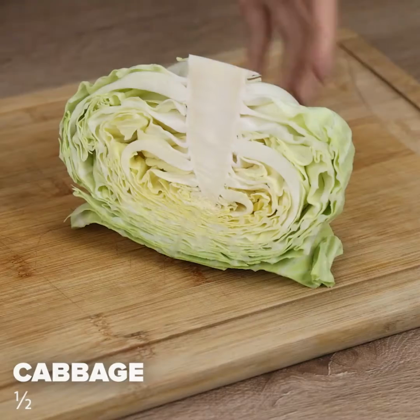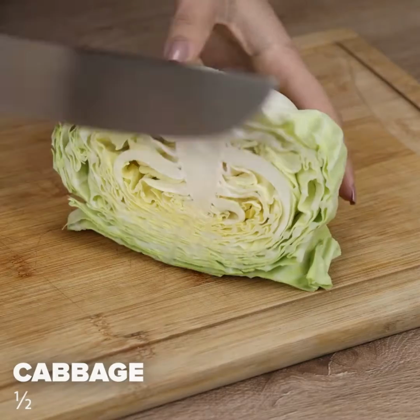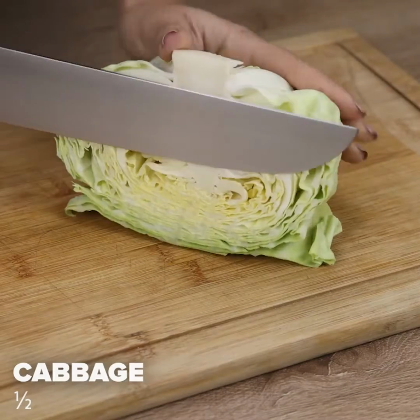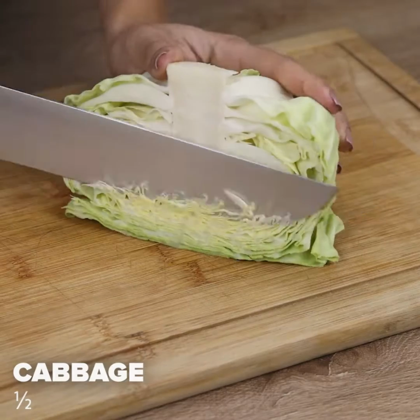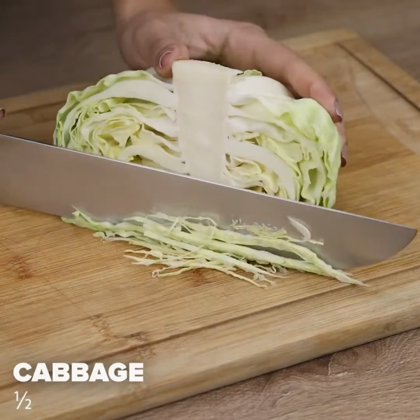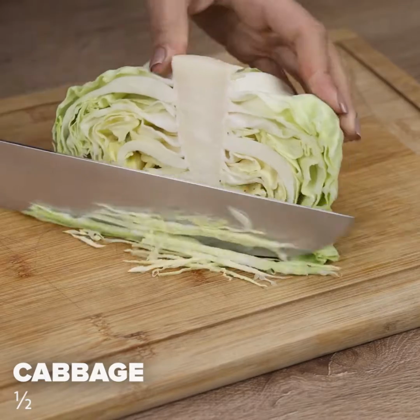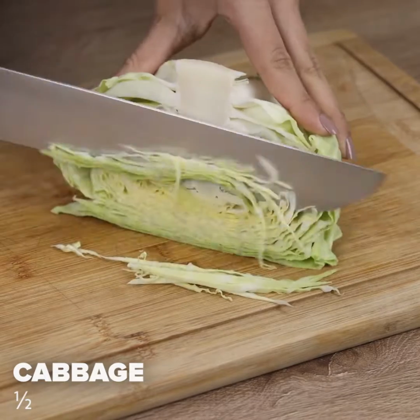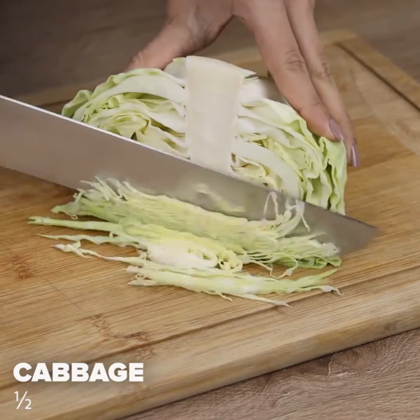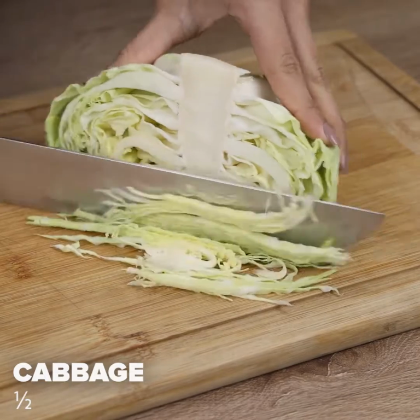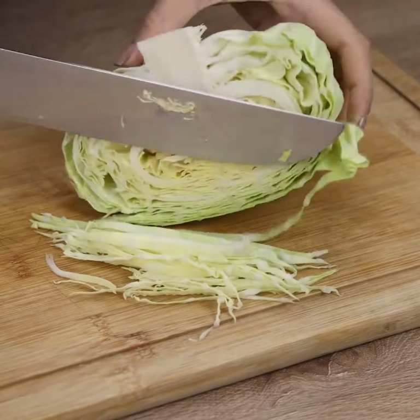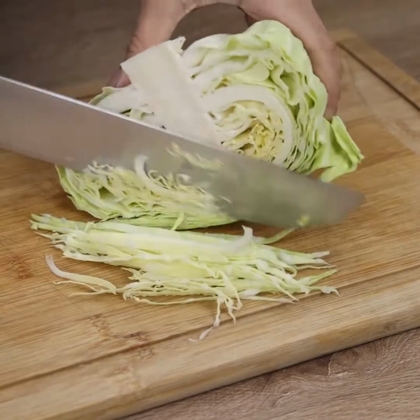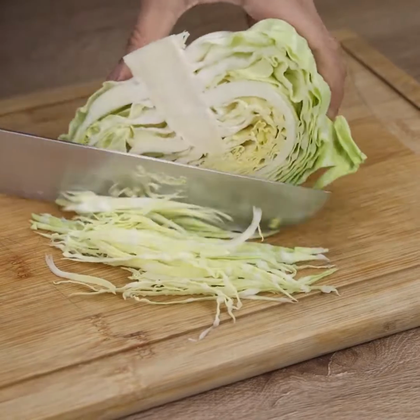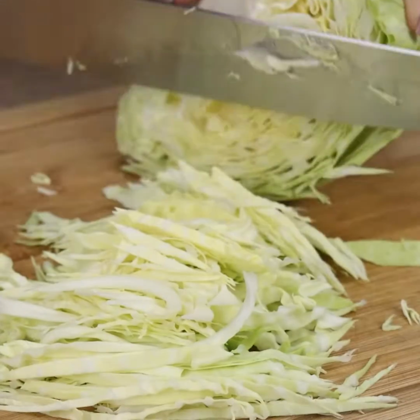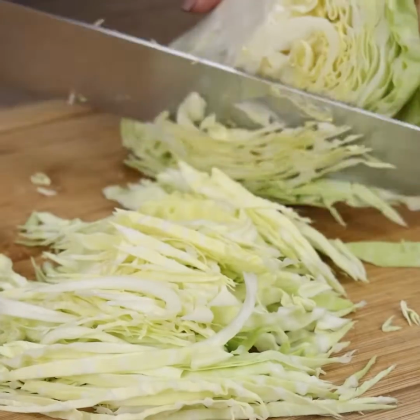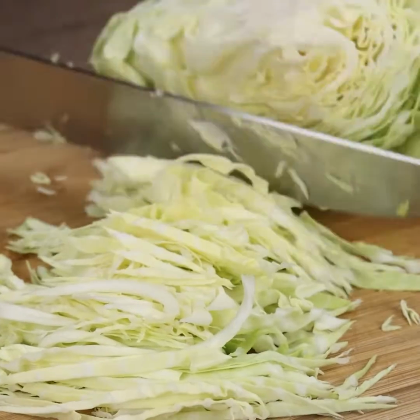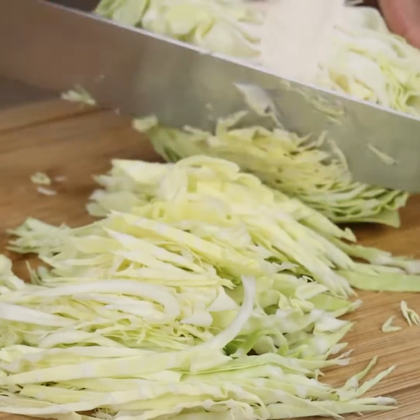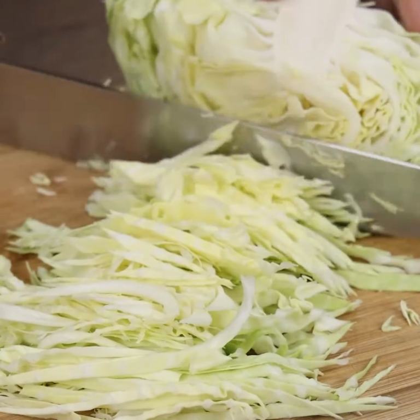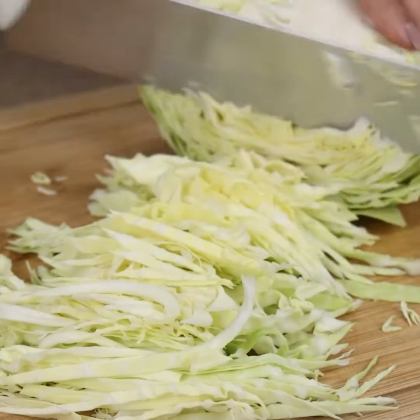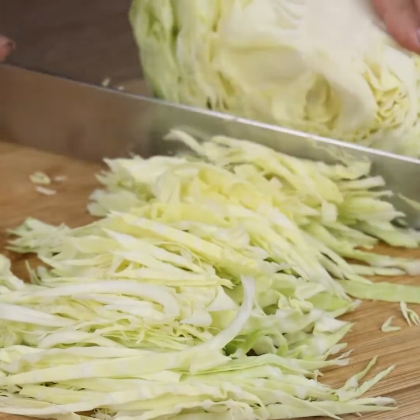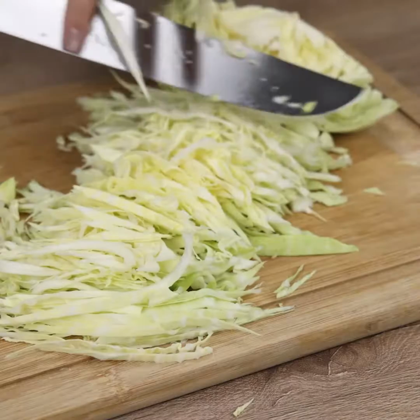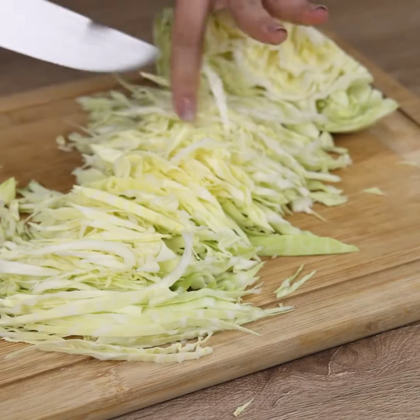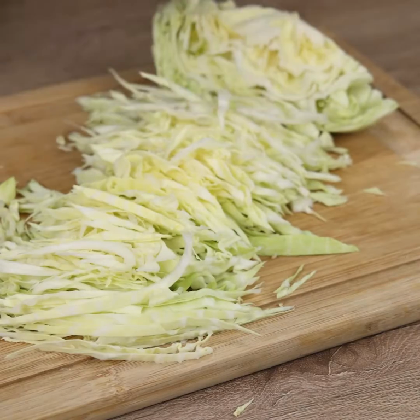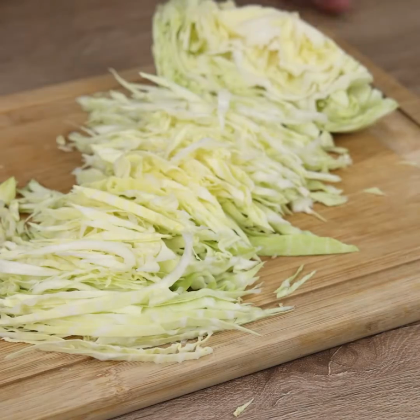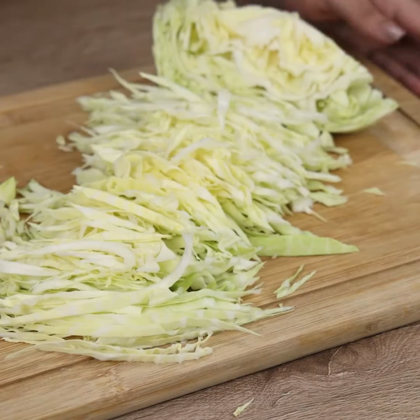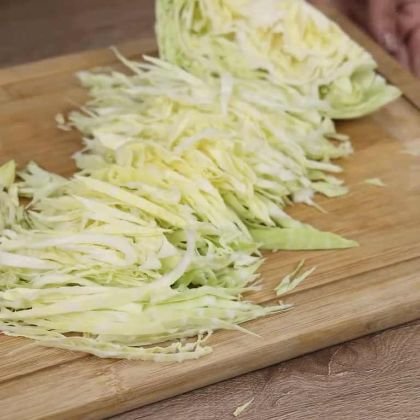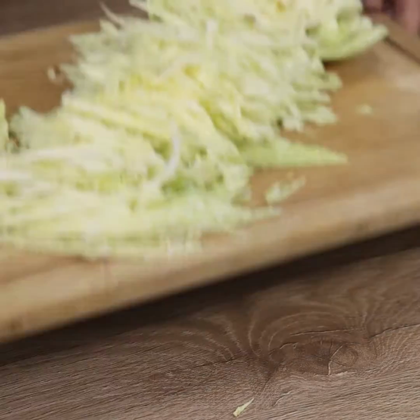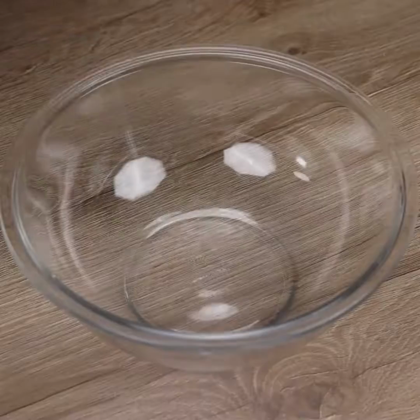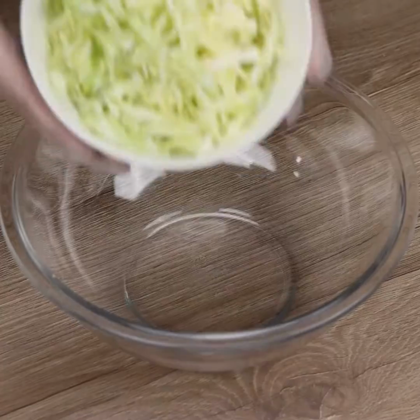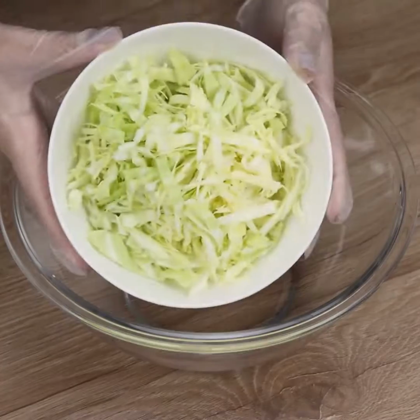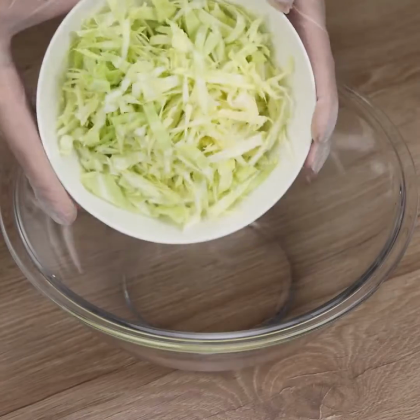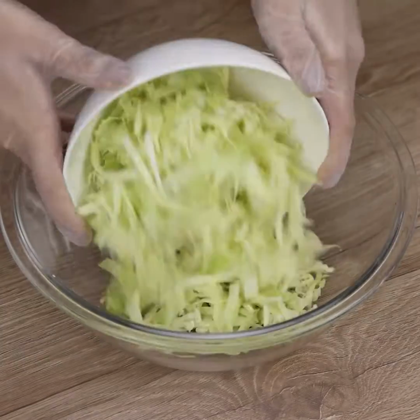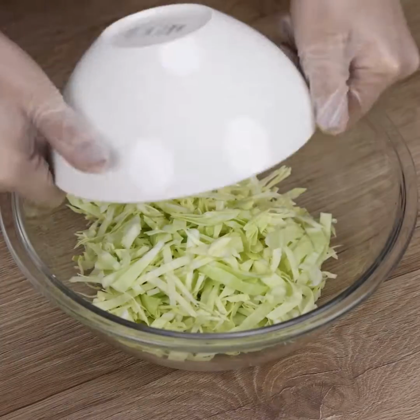I'll start our recipe by cutting half a cabbage. We'll chop it into very thin slices, then put the cabbage in a bowl.